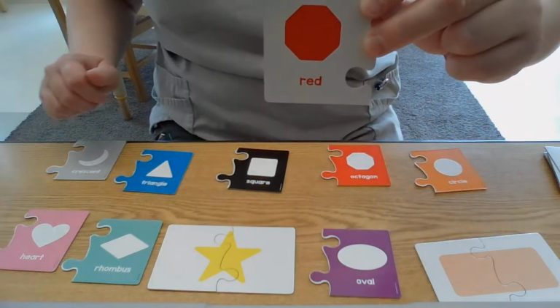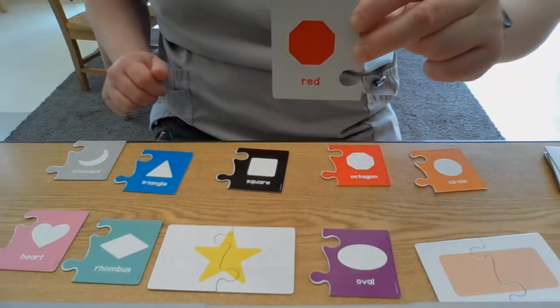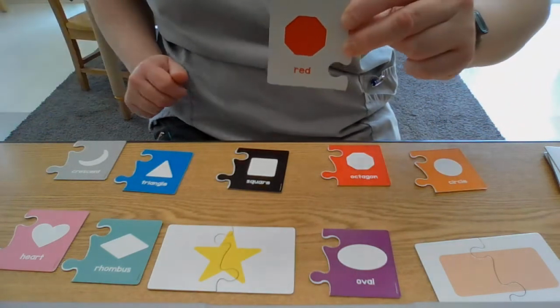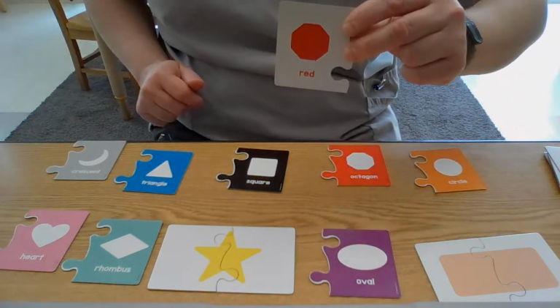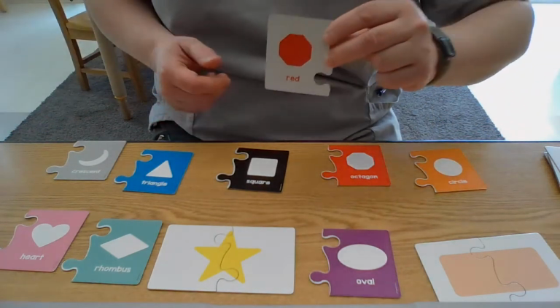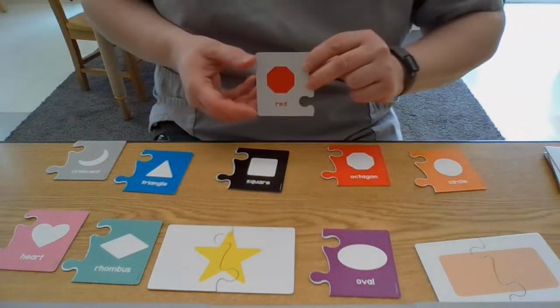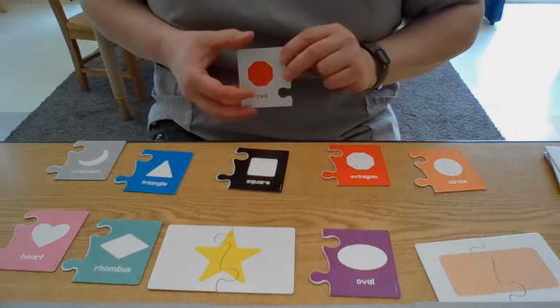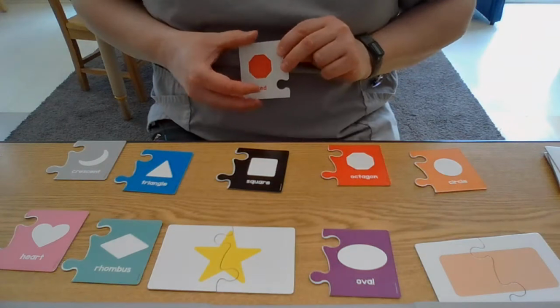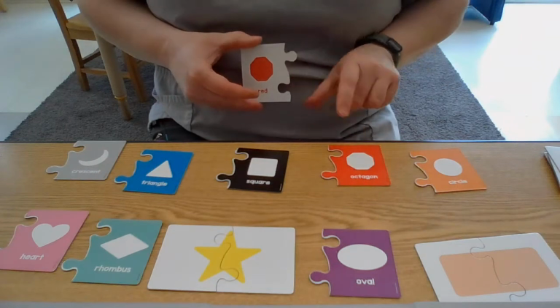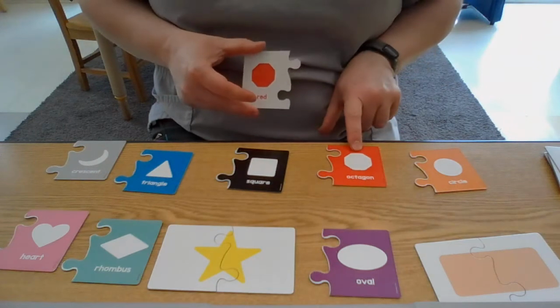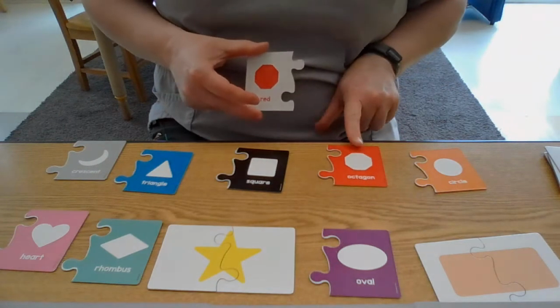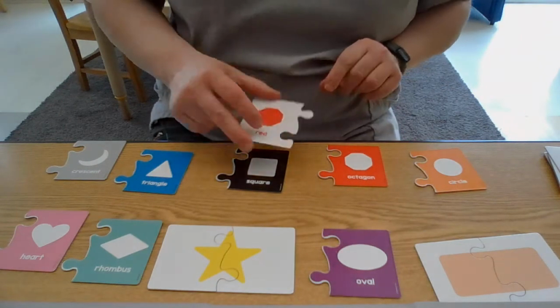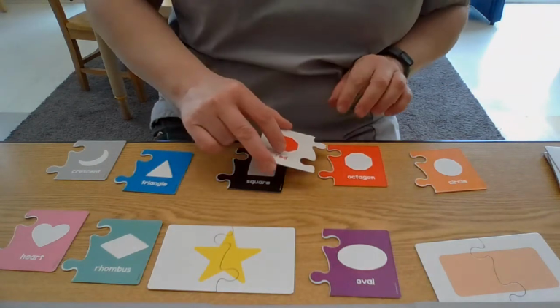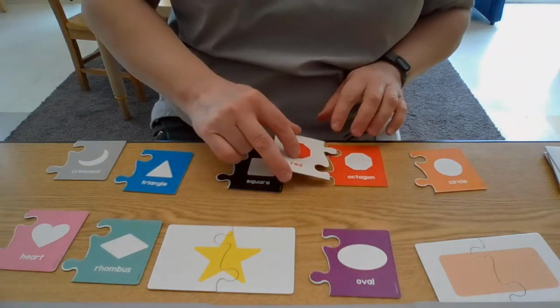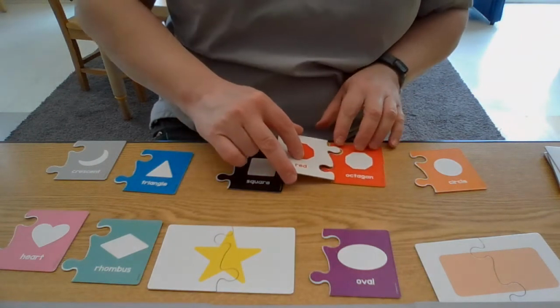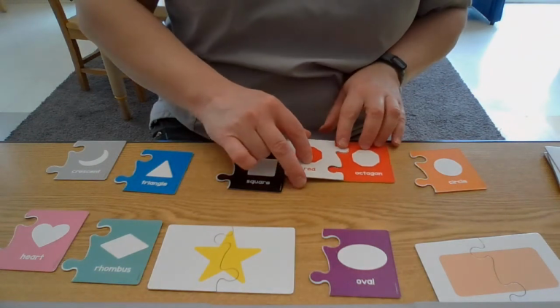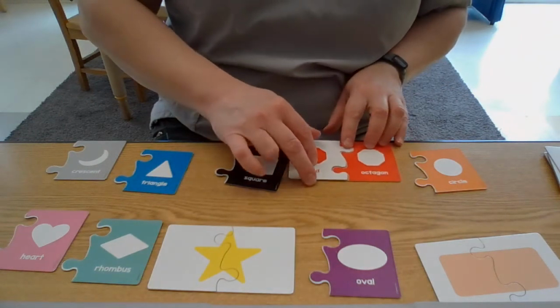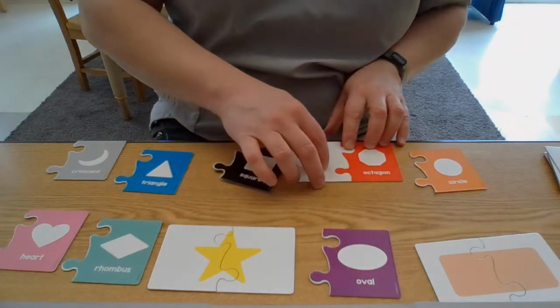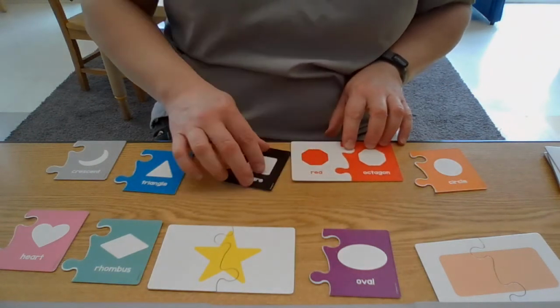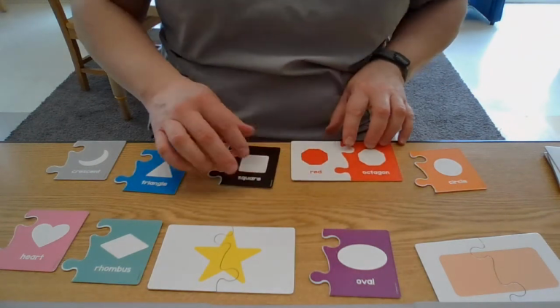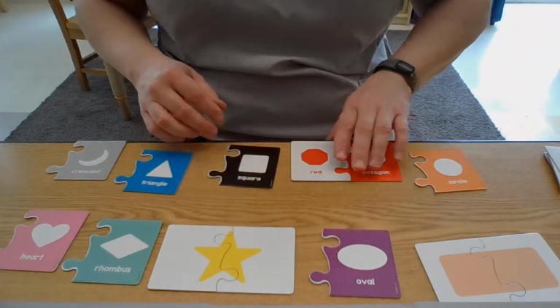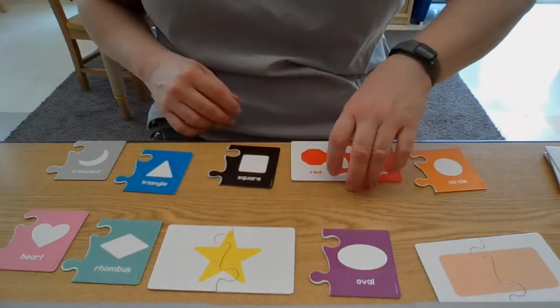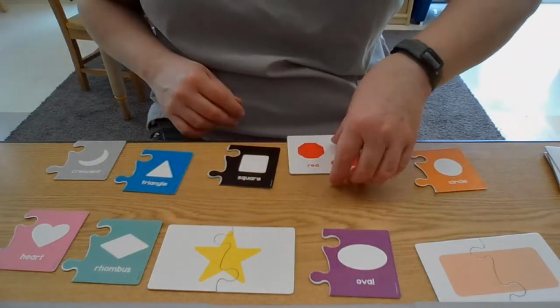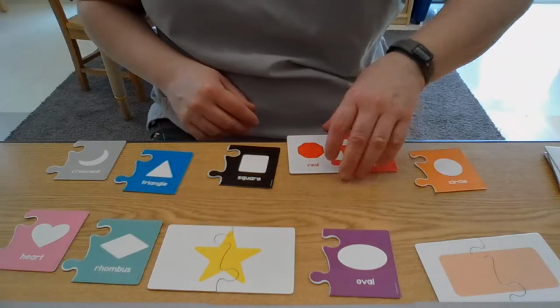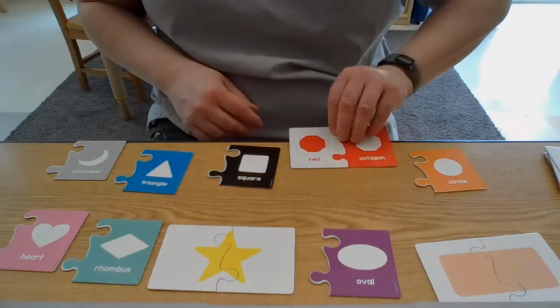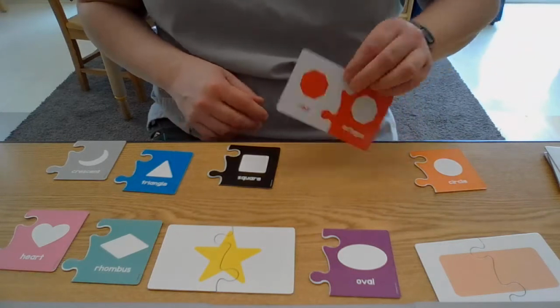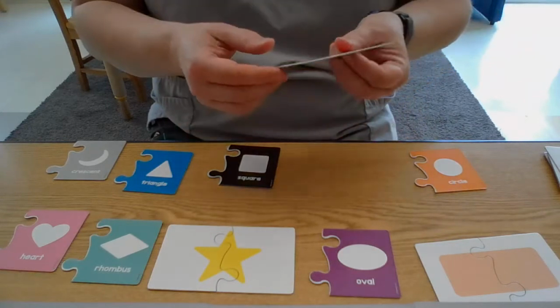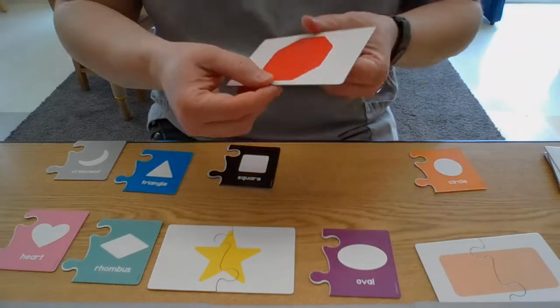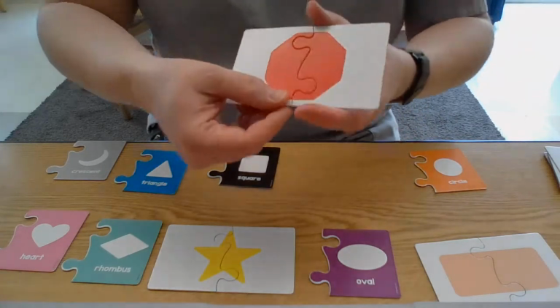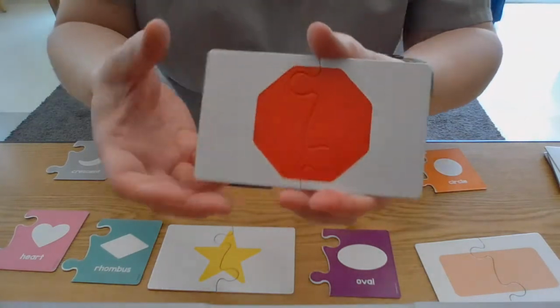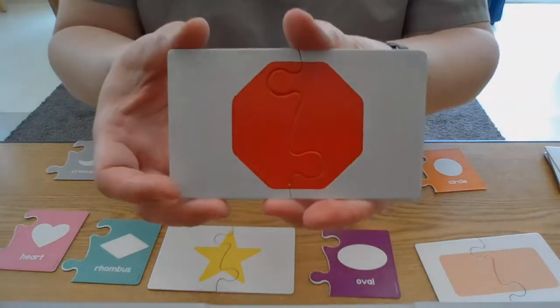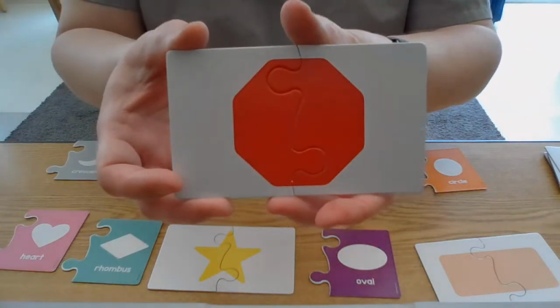Let's see if we can find the red octagon. It's right here in front of me! We're gonna put that together. Let's turn it over and see — there it is, the red octagon.